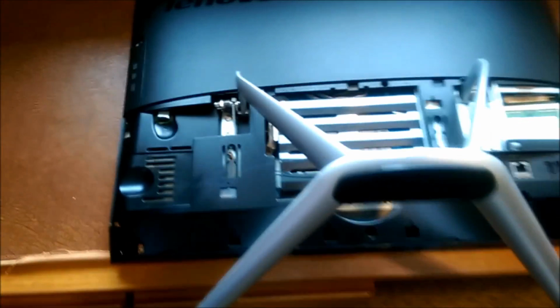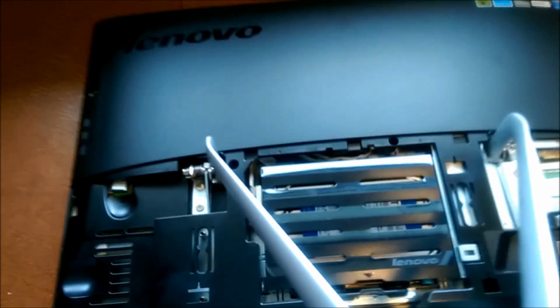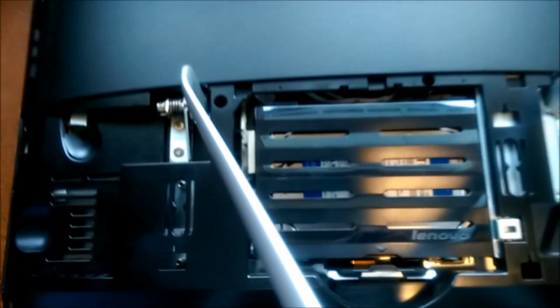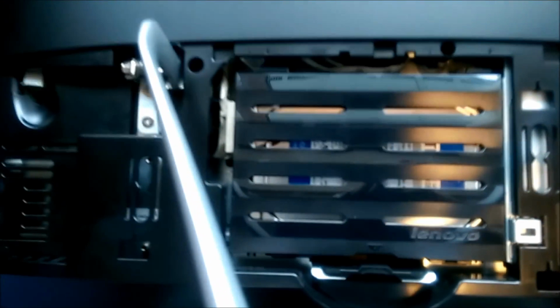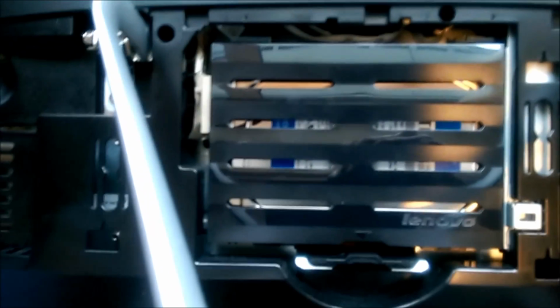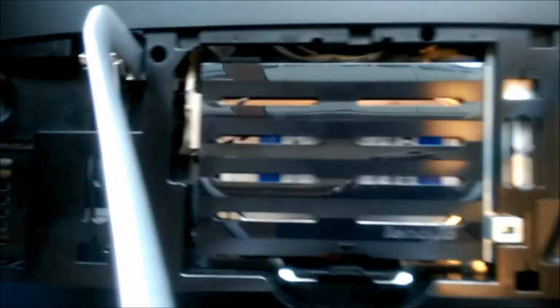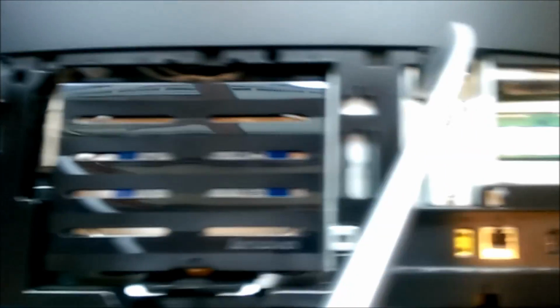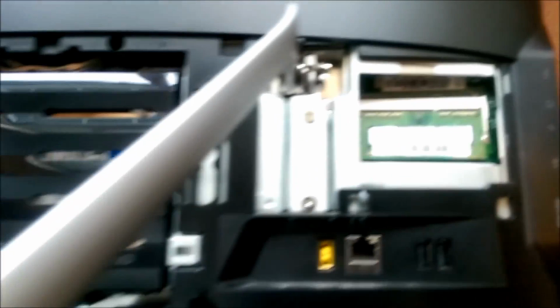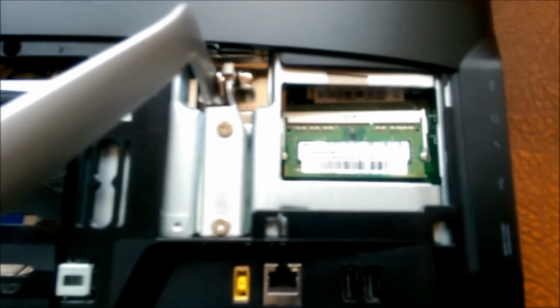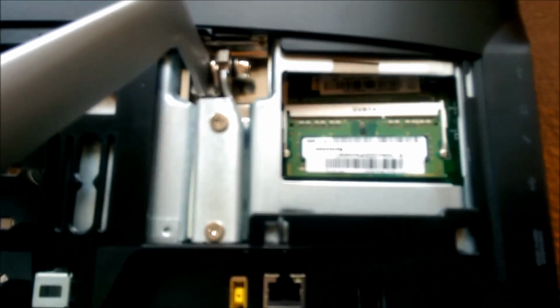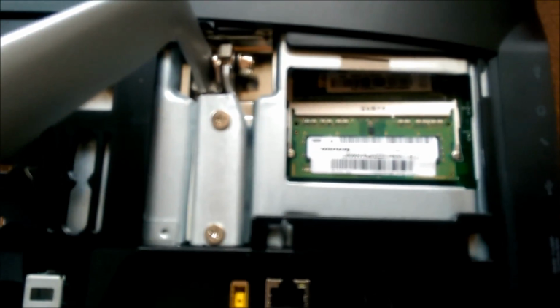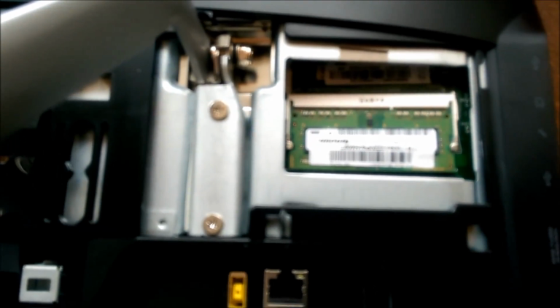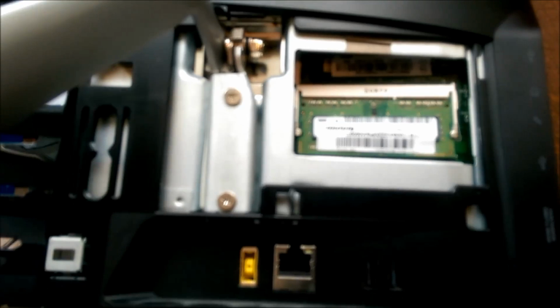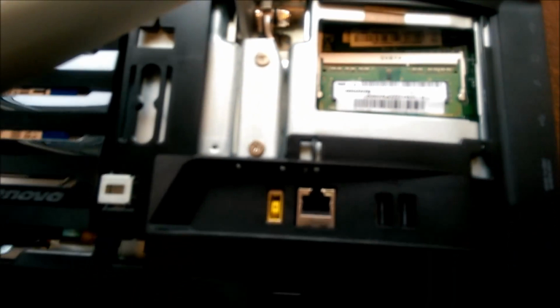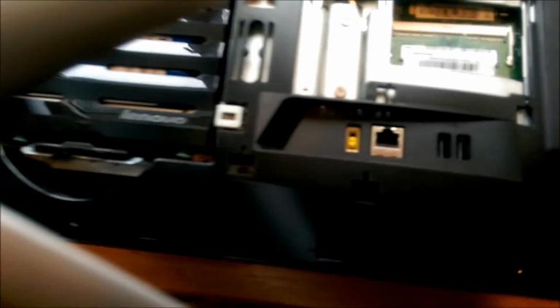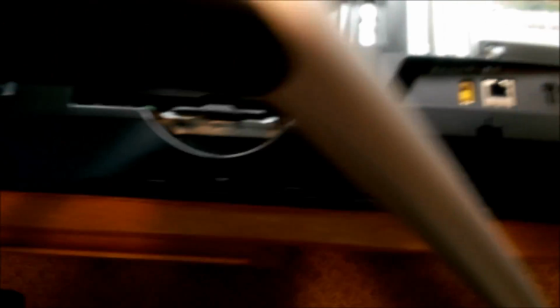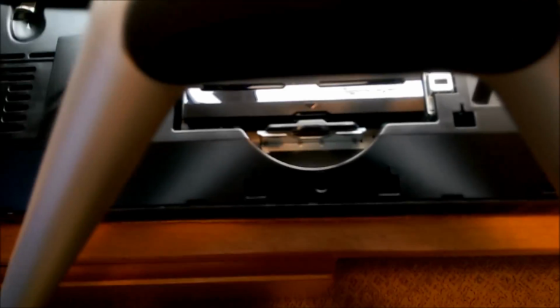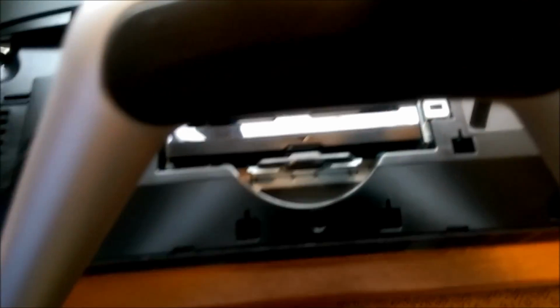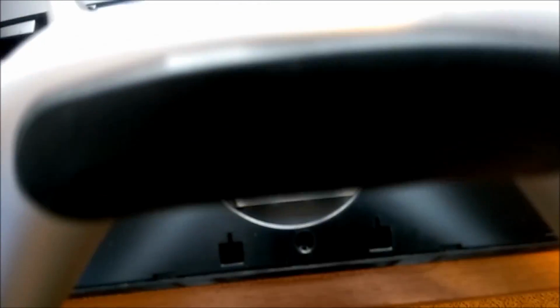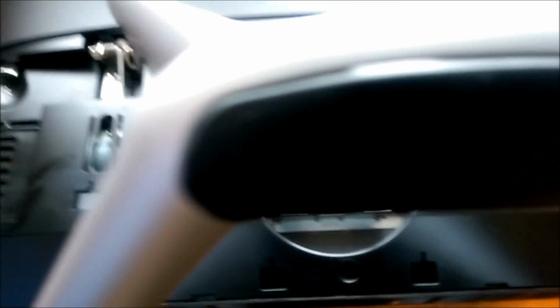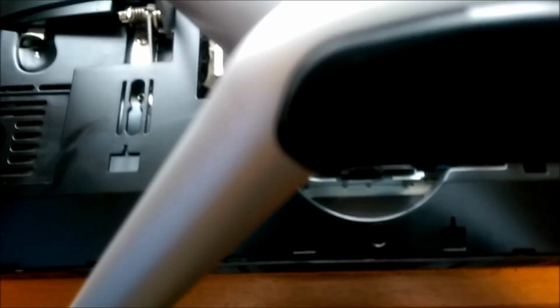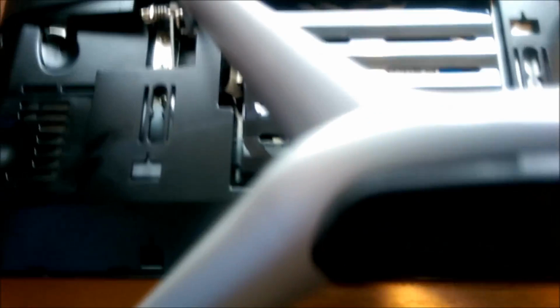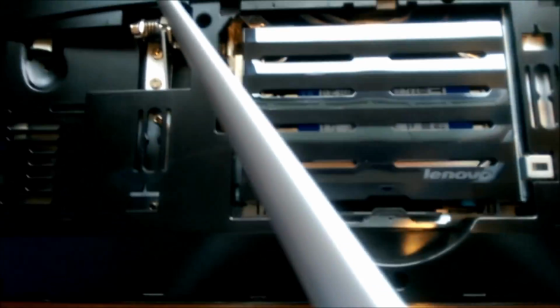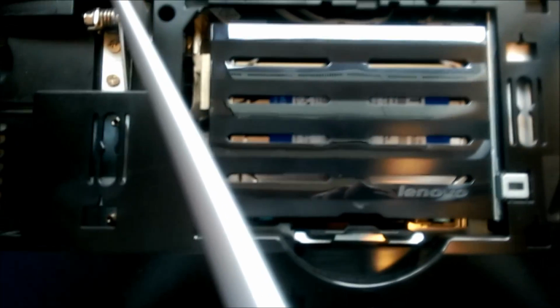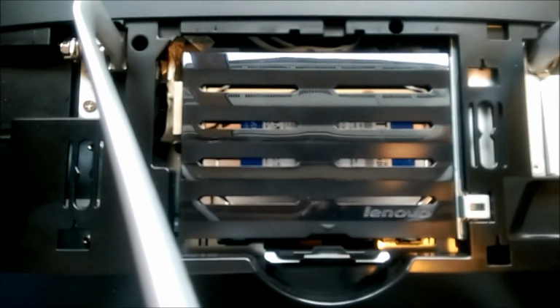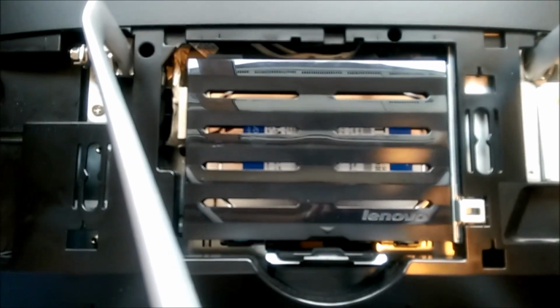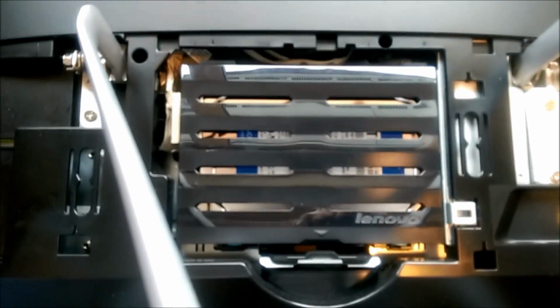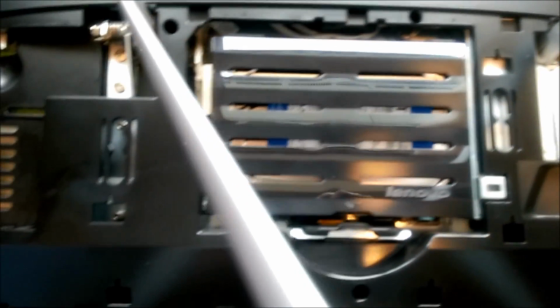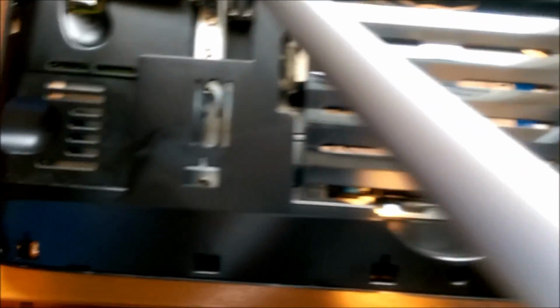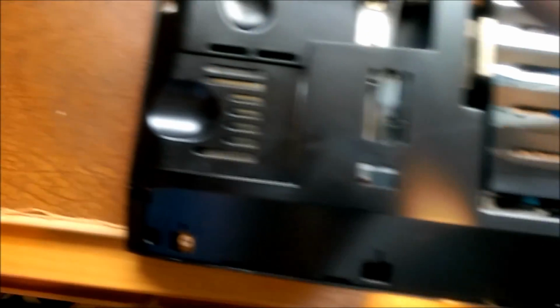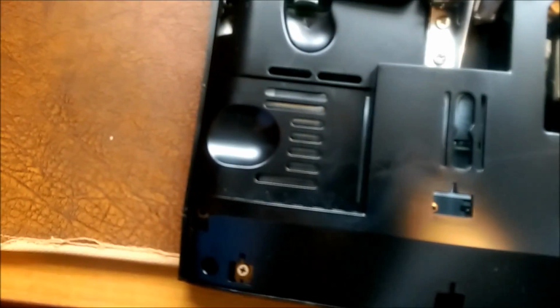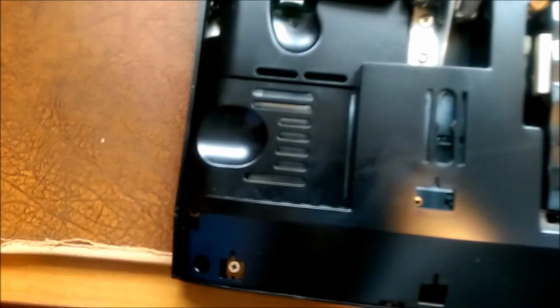Now, there's your hard drive. There's your memory if you want to upgrade — two sticks. And that's your main stuff. And when I took the hard drive out, I think under there is your Wi-Fi card and stuff as well.